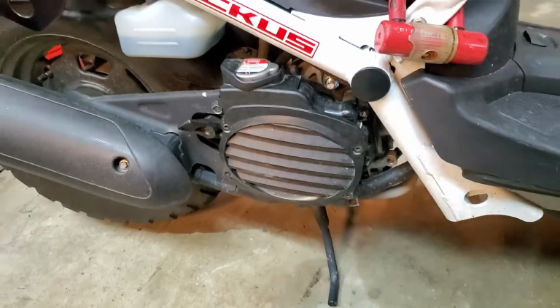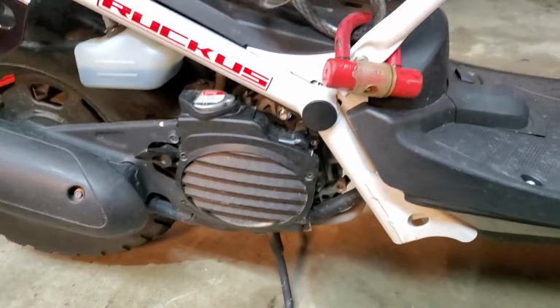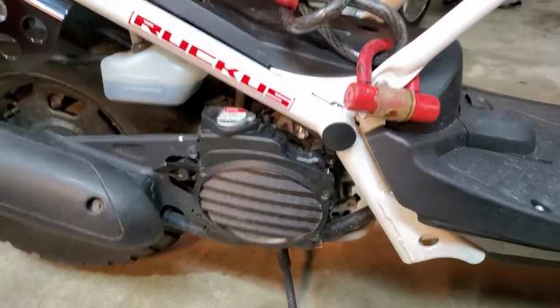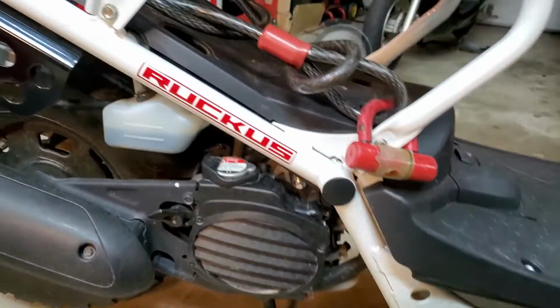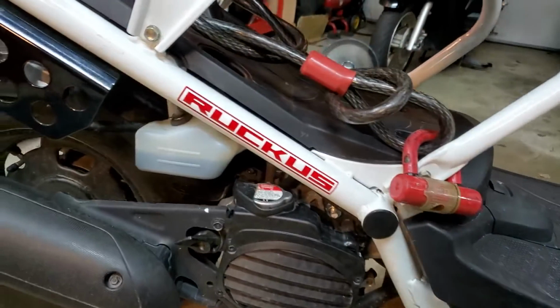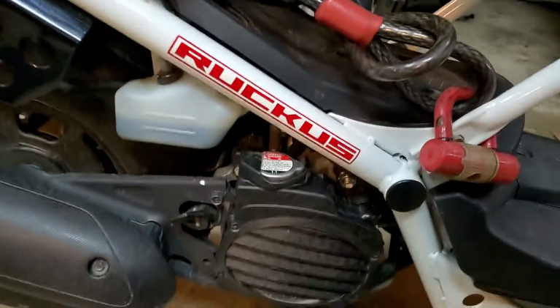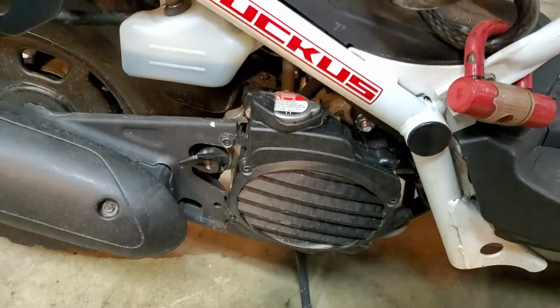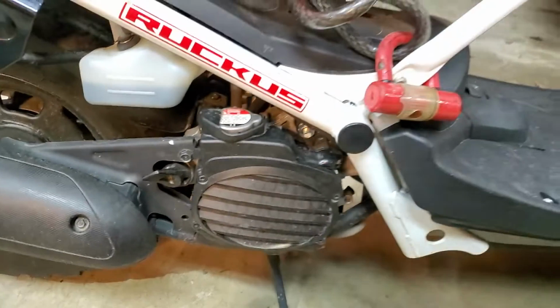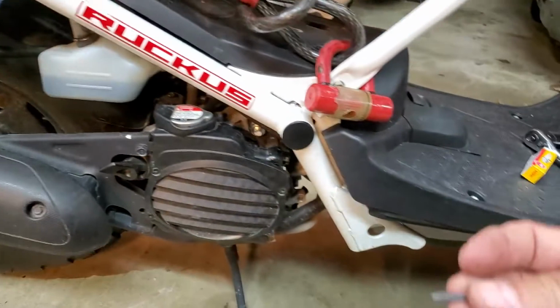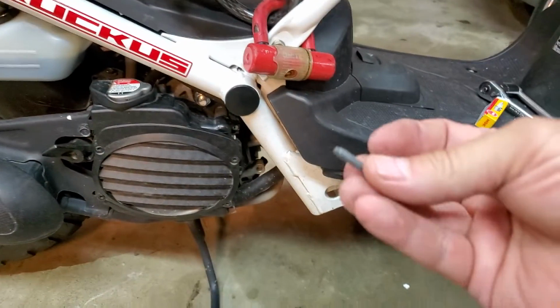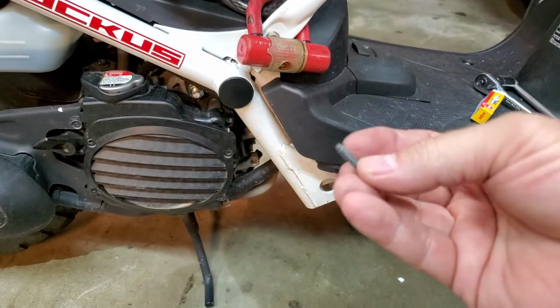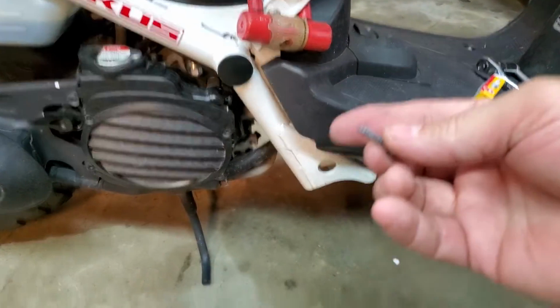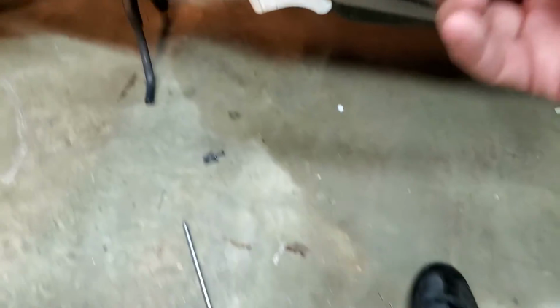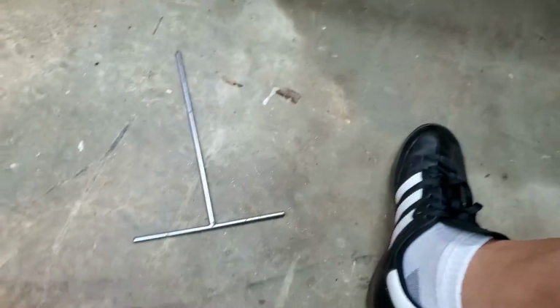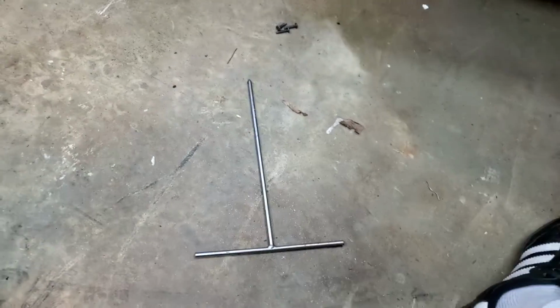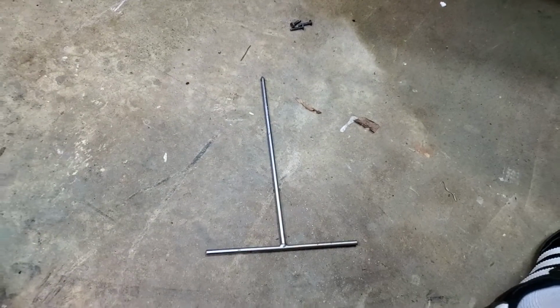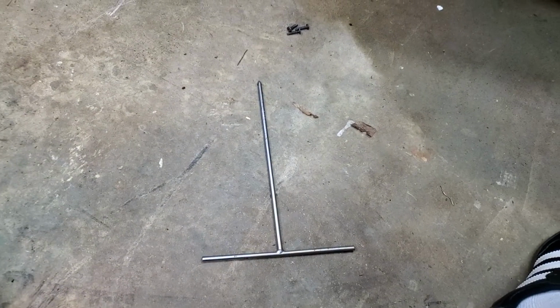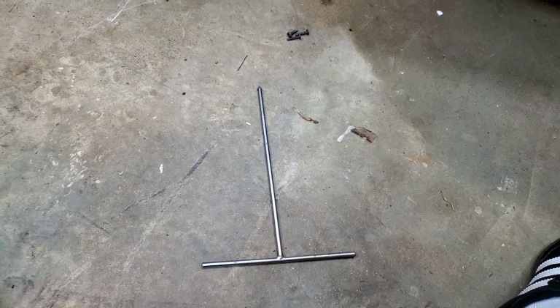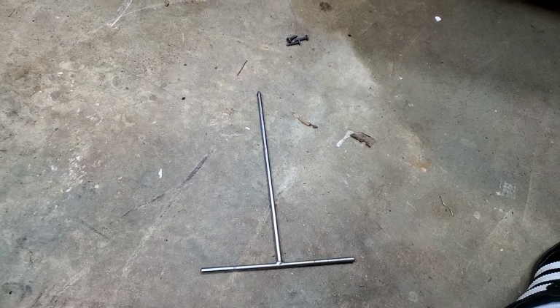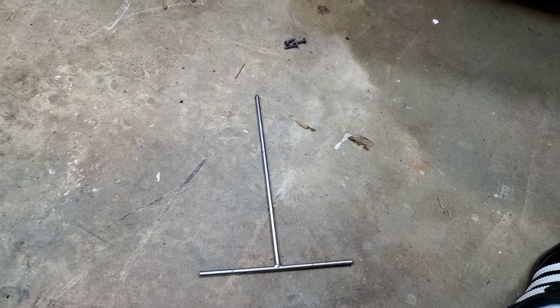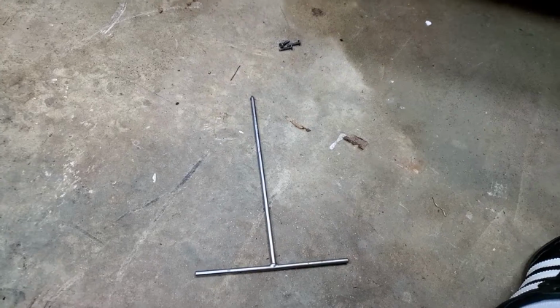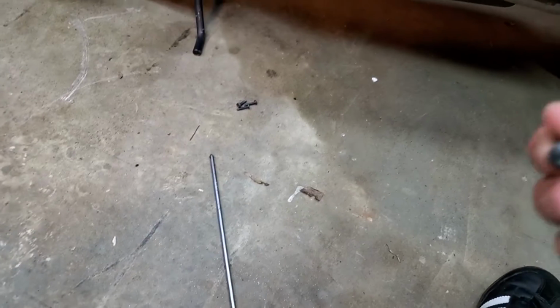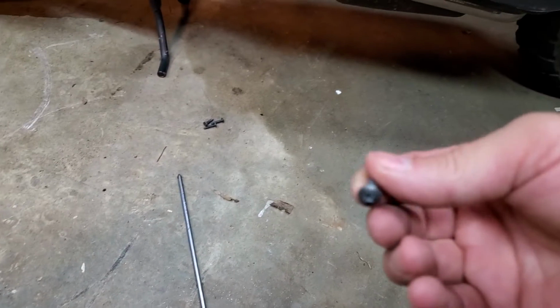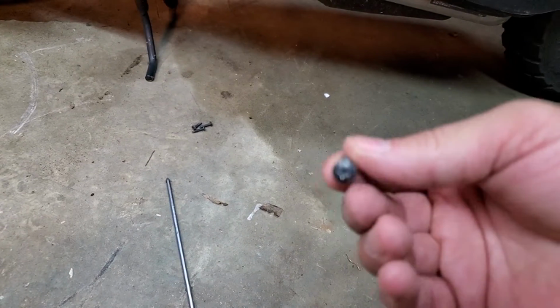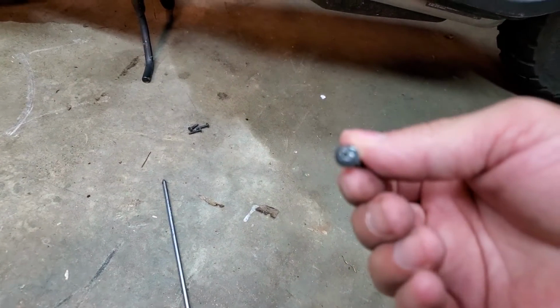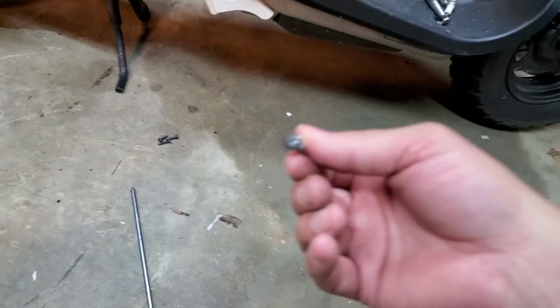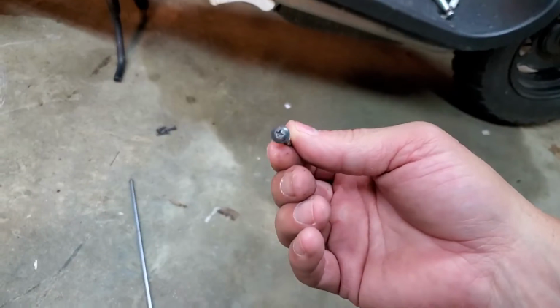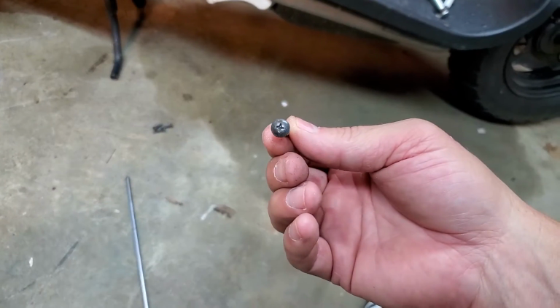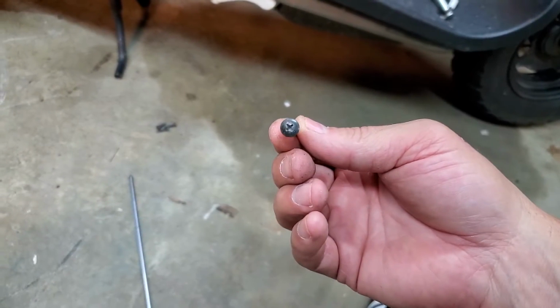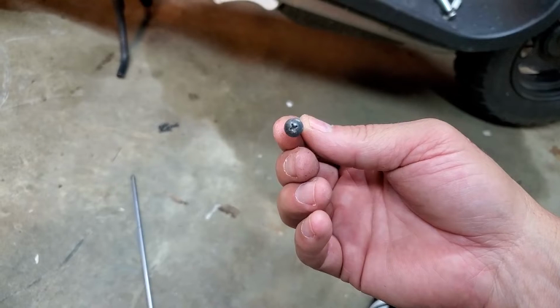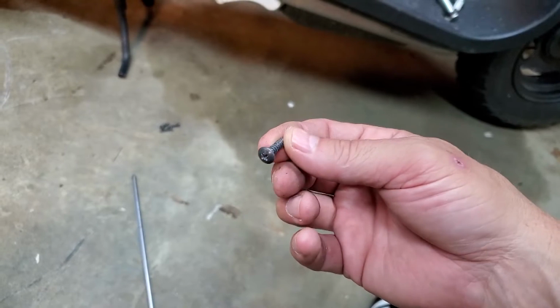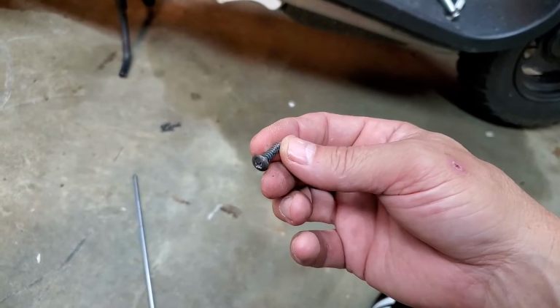The only issue is the screws are a little bit difficult to remove. I recommend you use a T-handle Phillips head because you can get more leverage on it than a regular screwdriver. These would be pretty easy to strip out if you're not careful.